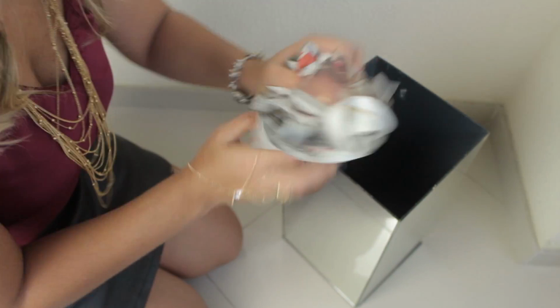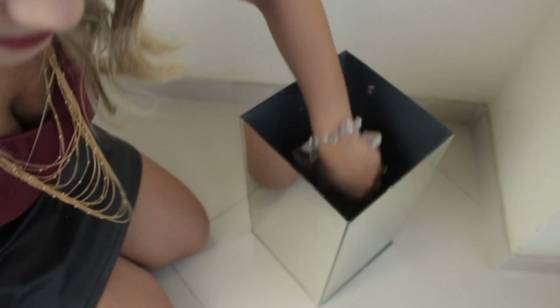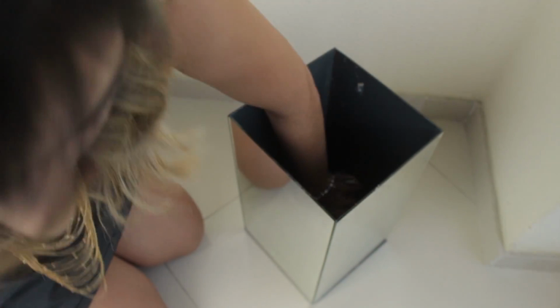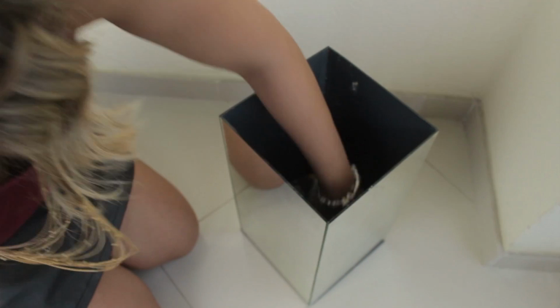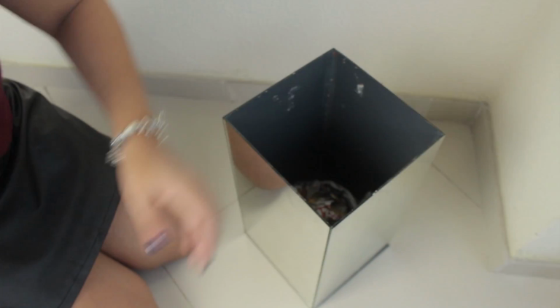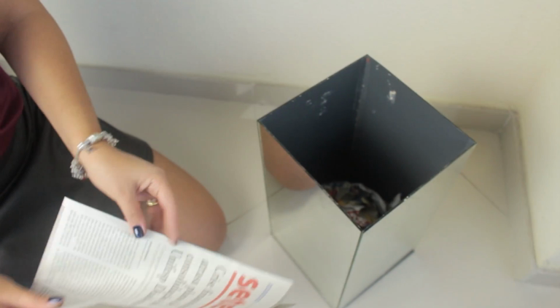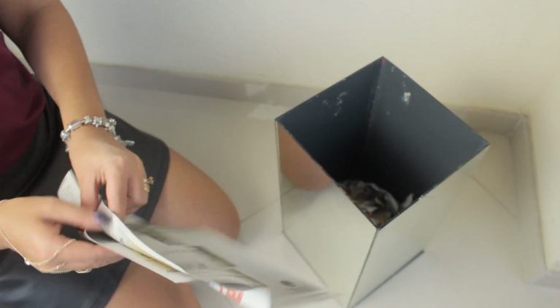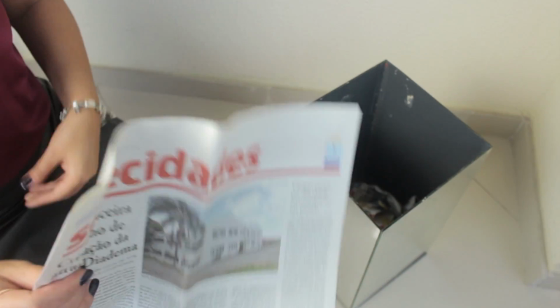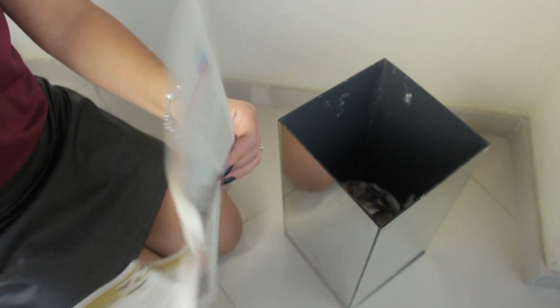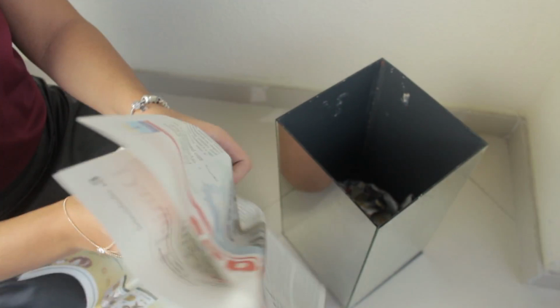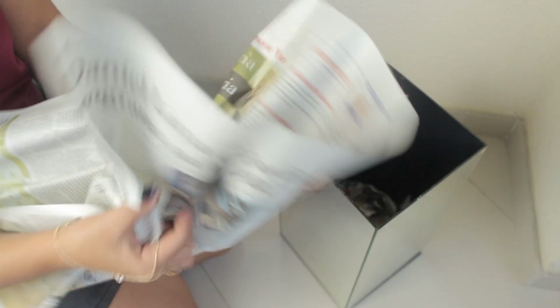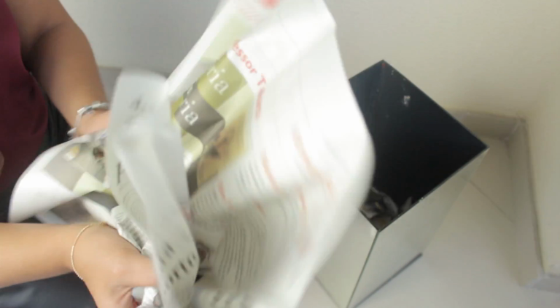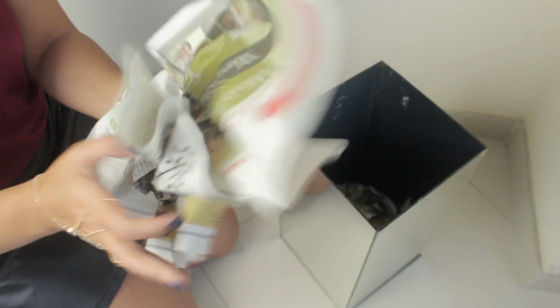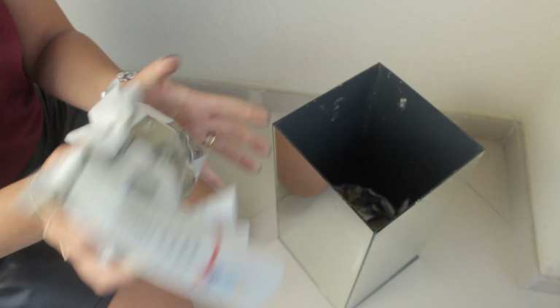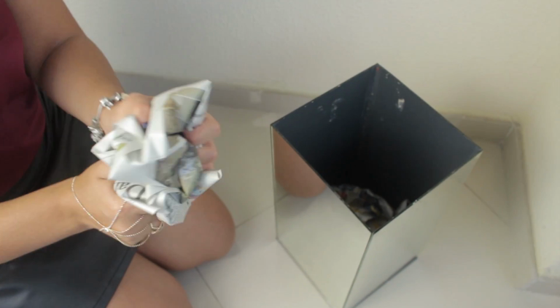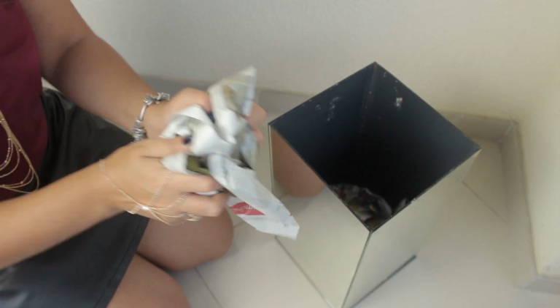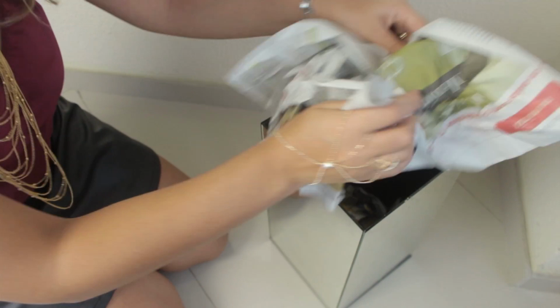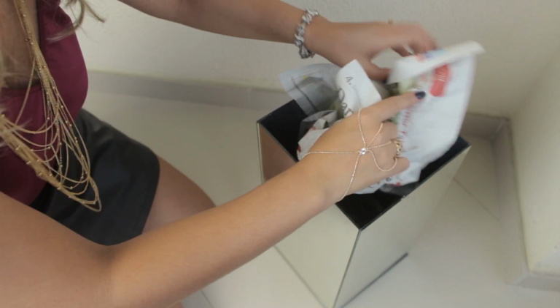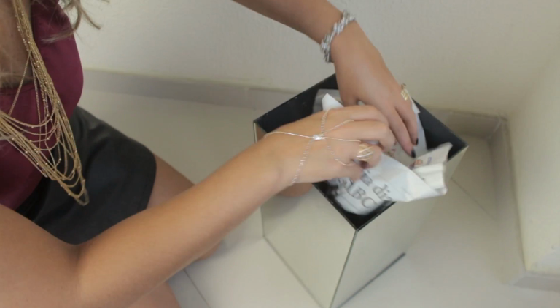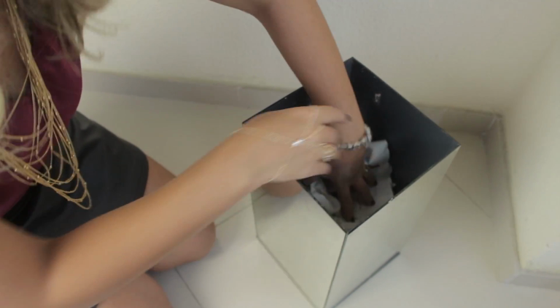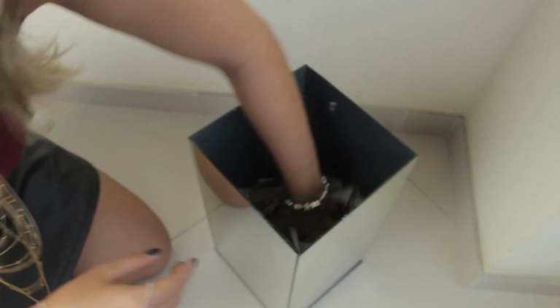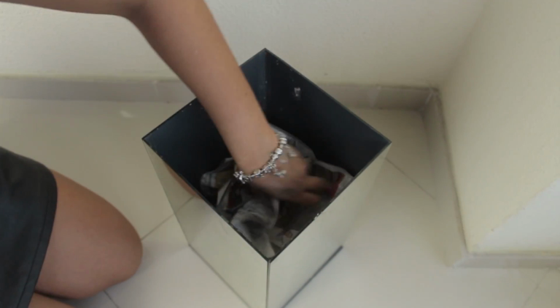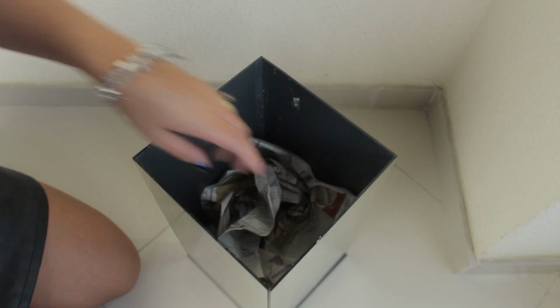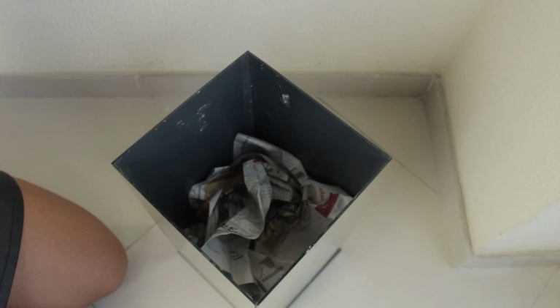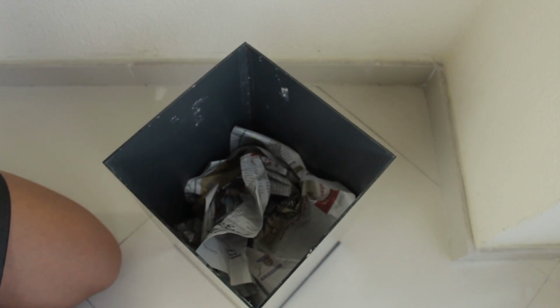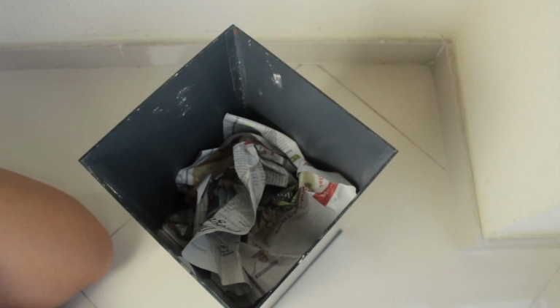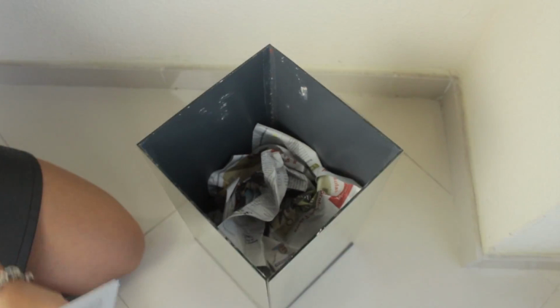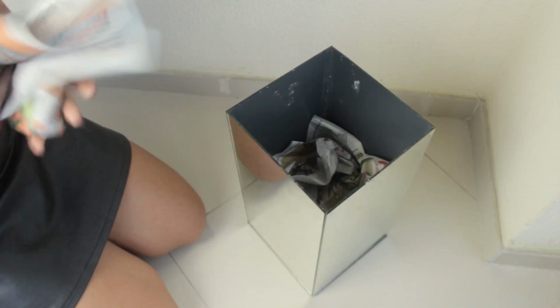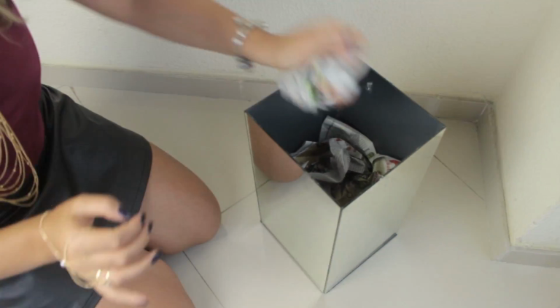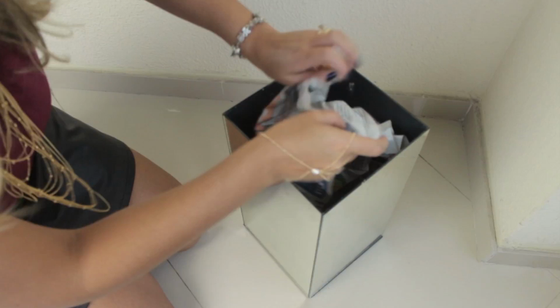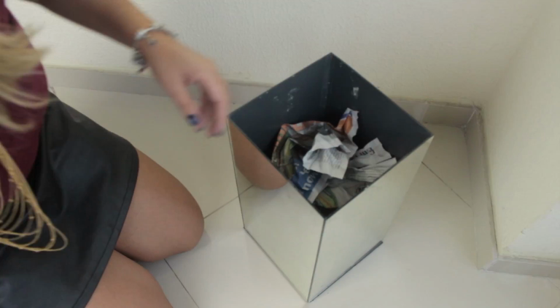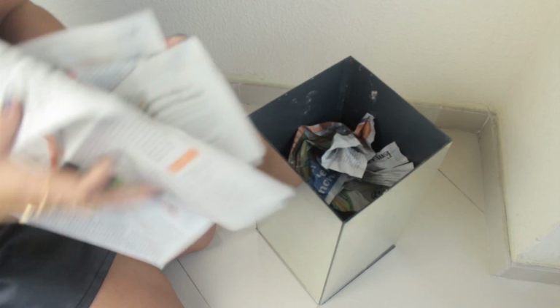Enquanto os galhos secam, vou pegar o vaso que usei como base, outras folhas de jornal, vou amassar e dar um fundo pra minha árvore pra poder apoiar os galhos entre os jornais. Senão eles ficam sem base, sem estrutura, e ficam tombando de um lado pro outro.